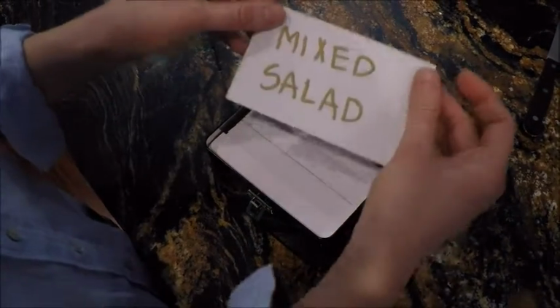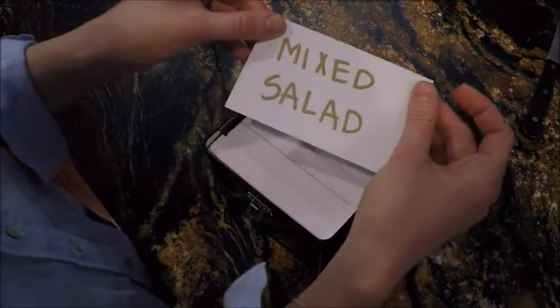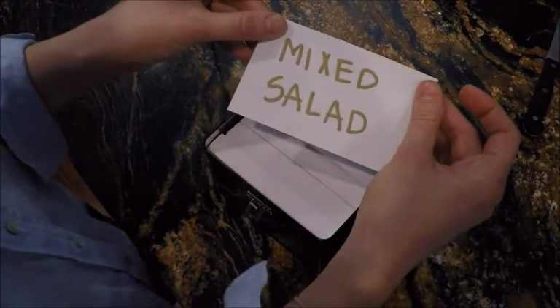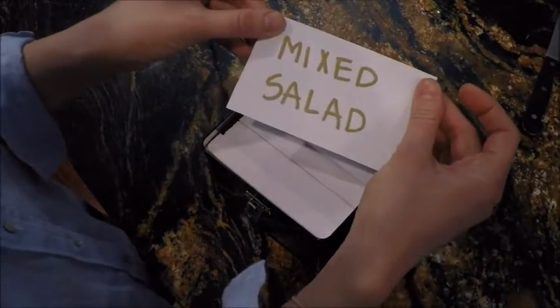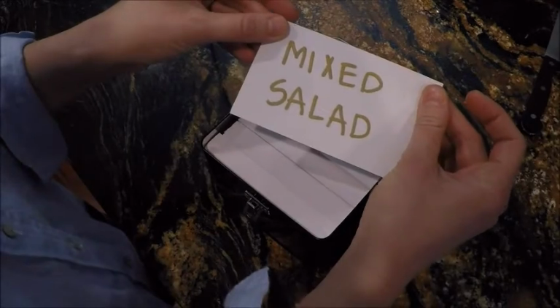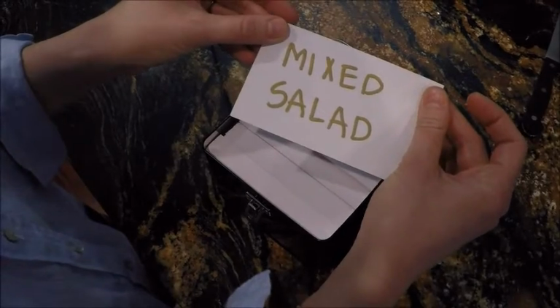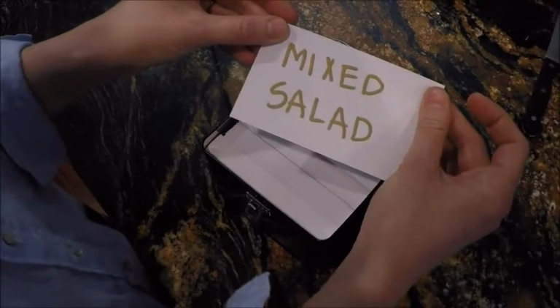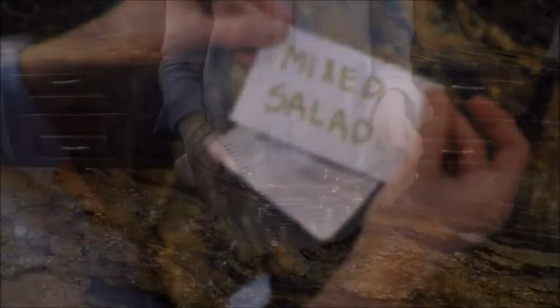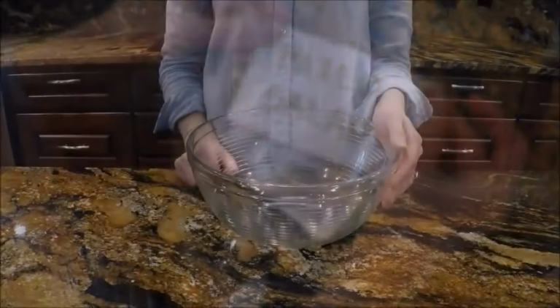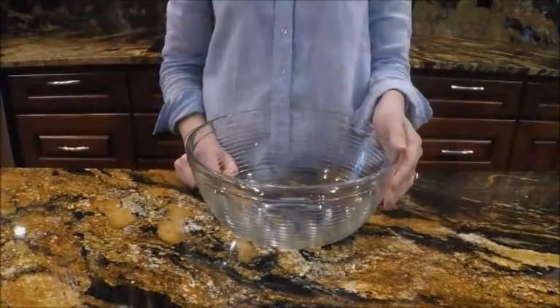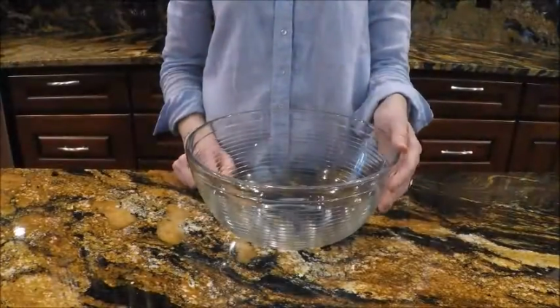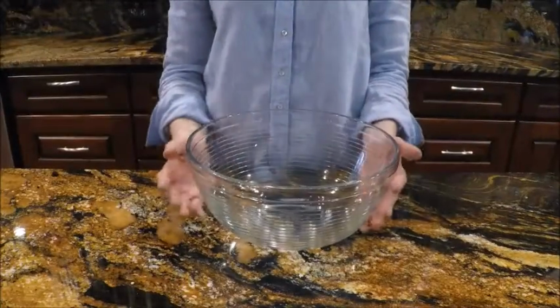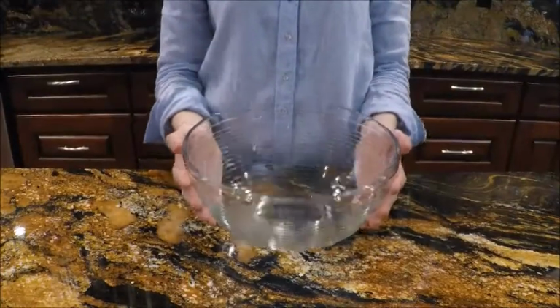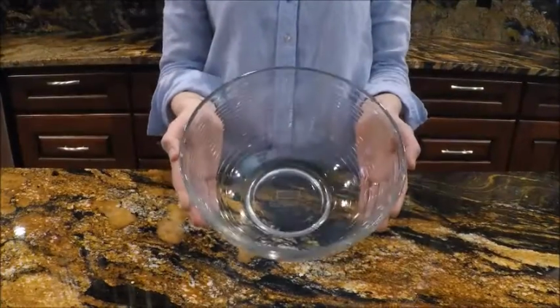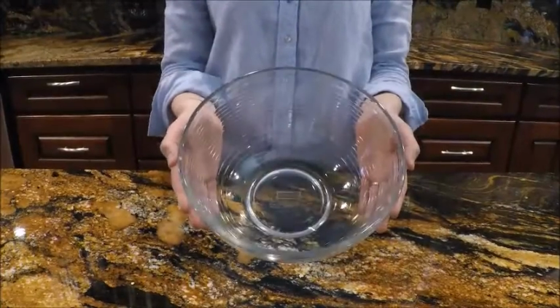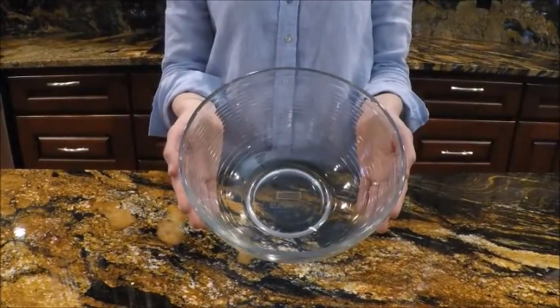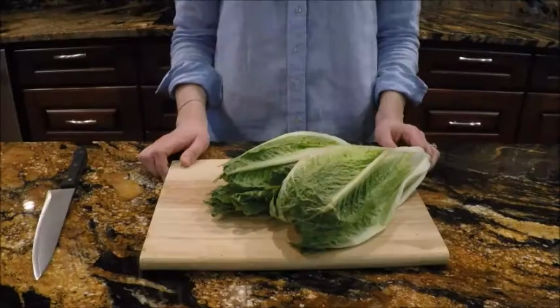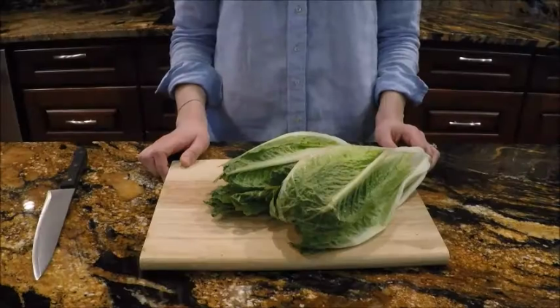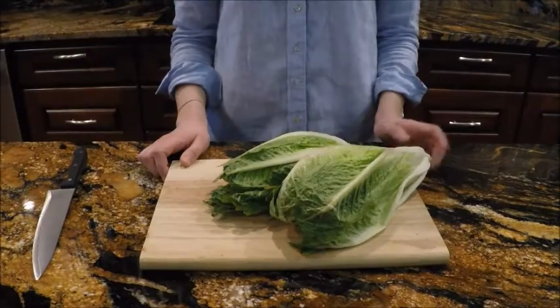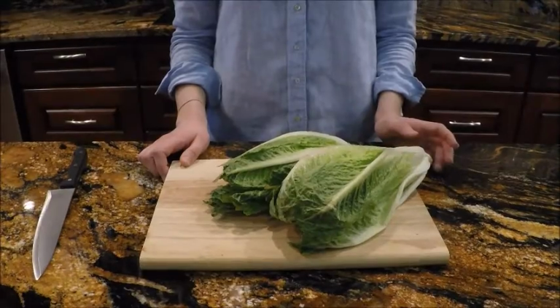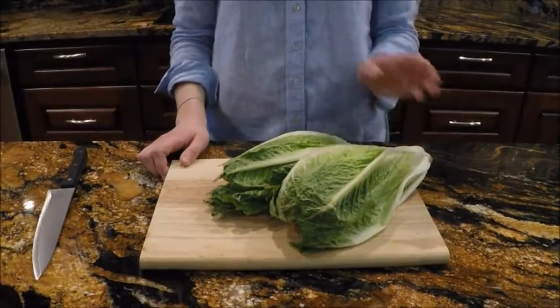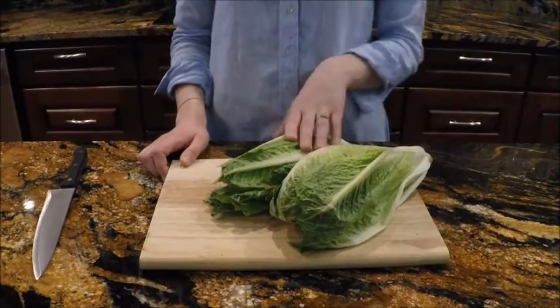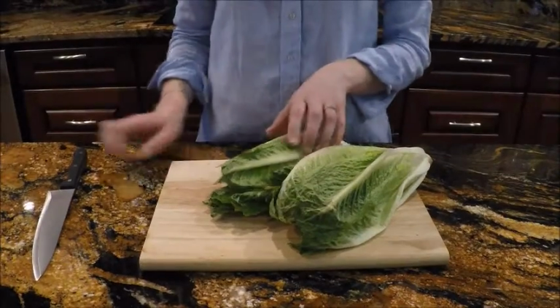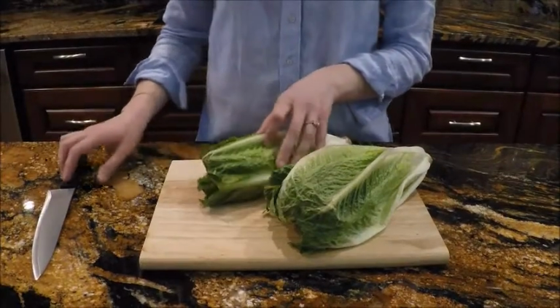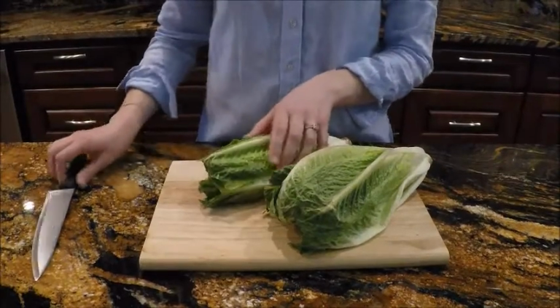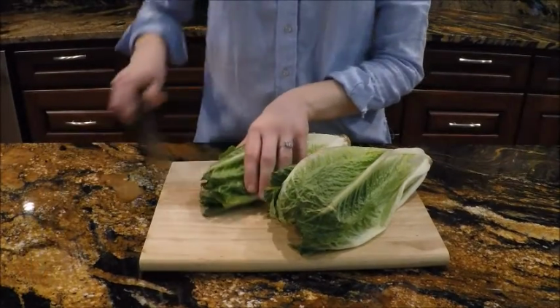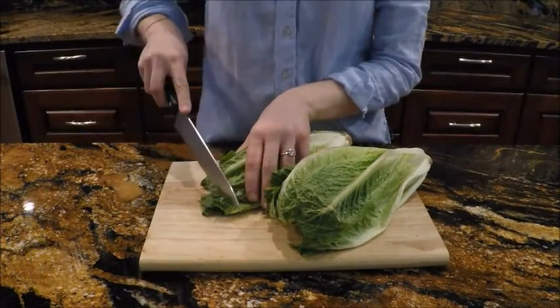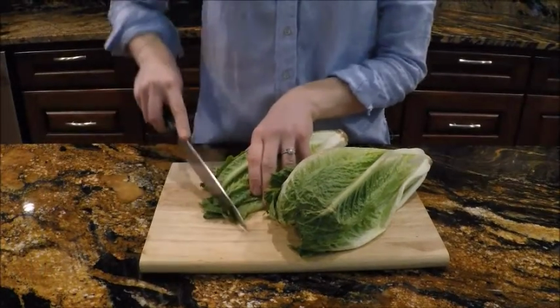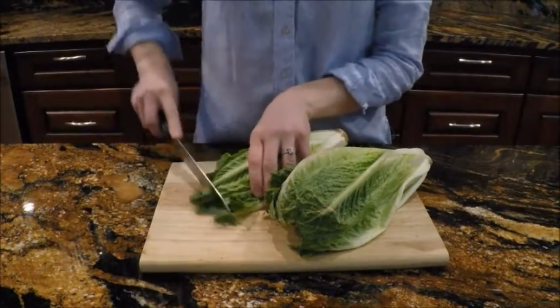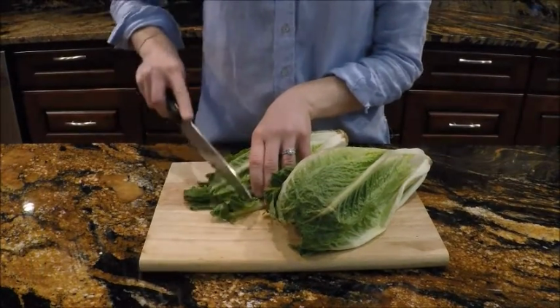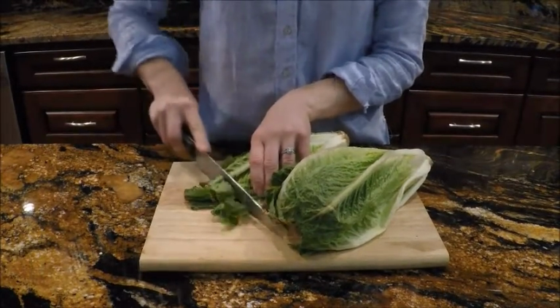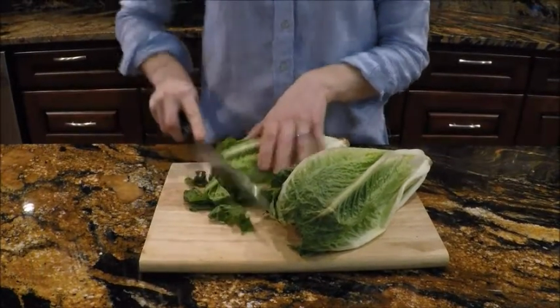Mix salad — my favorite. For this salad, we will need a large mixing bowl. For the beginning, we will need two large romaine hearts, and let's just chop it up.